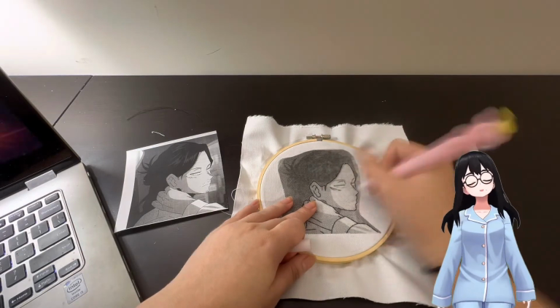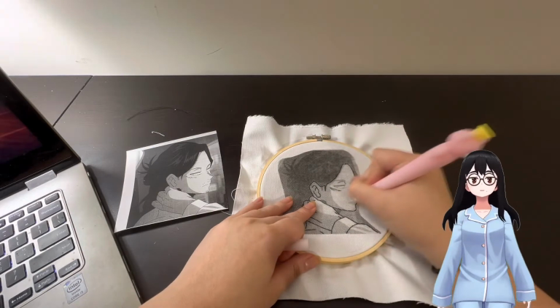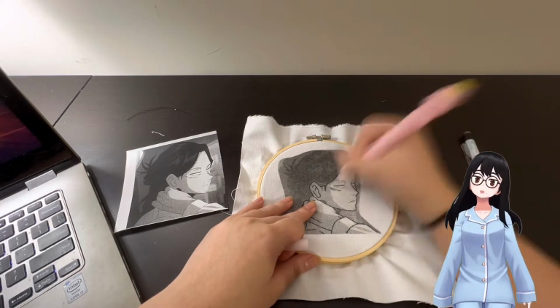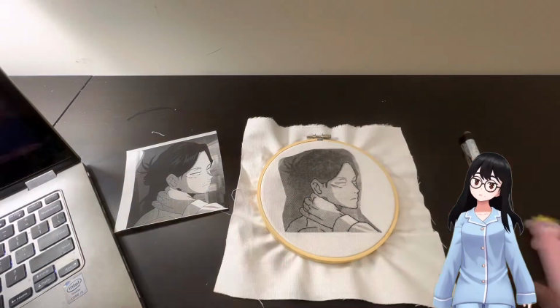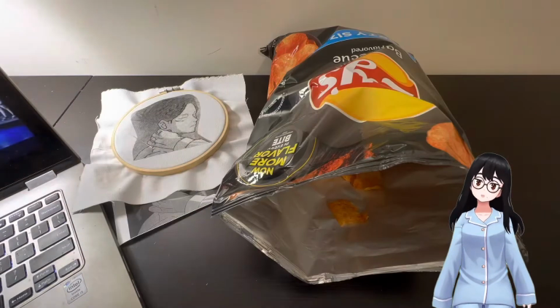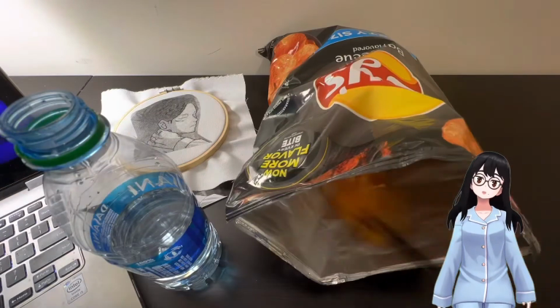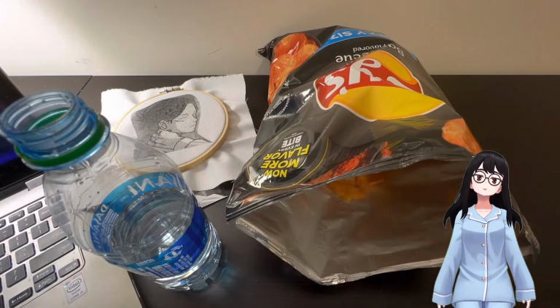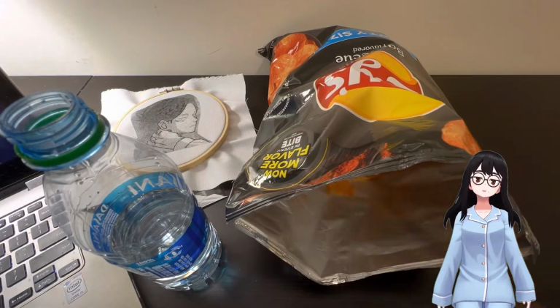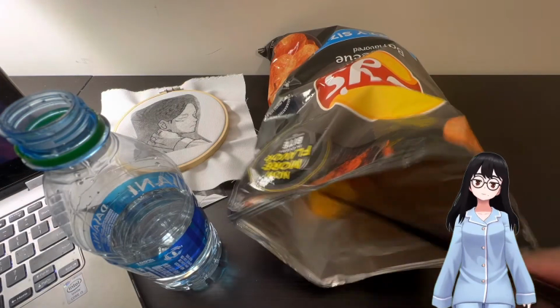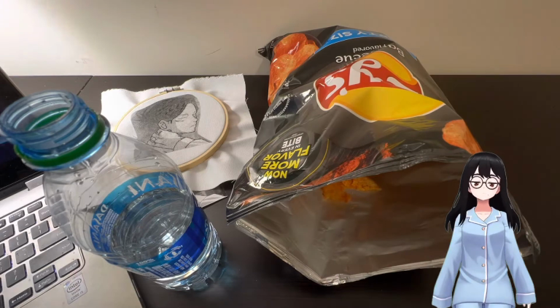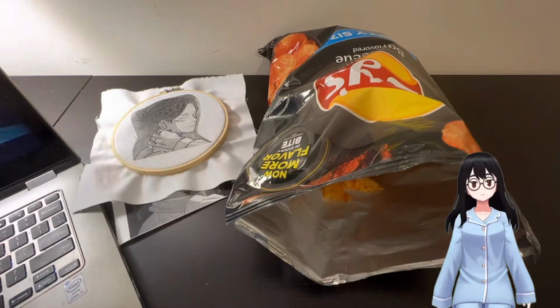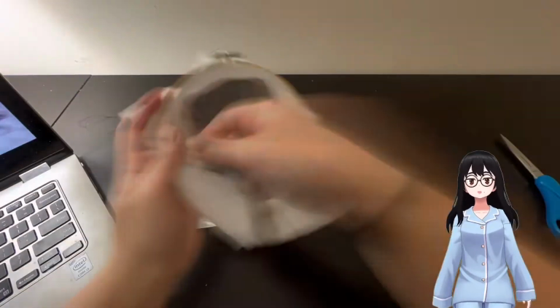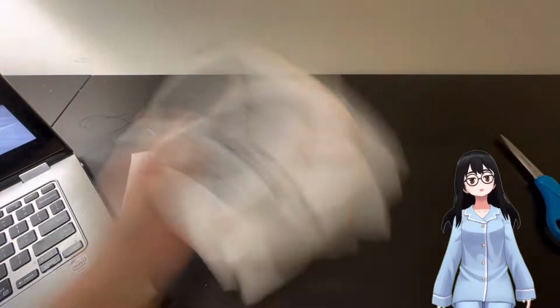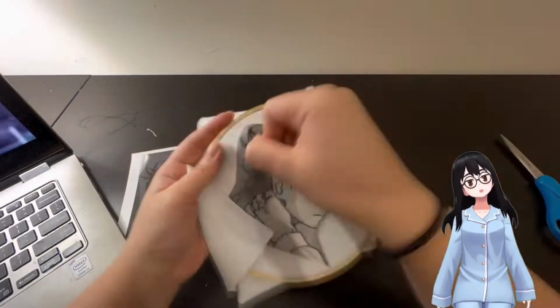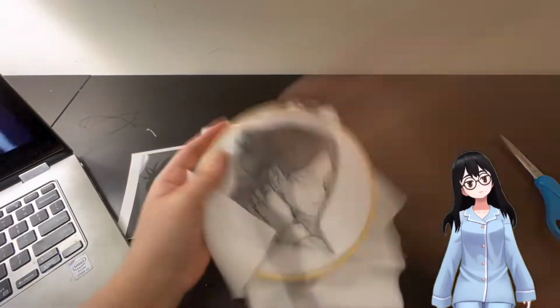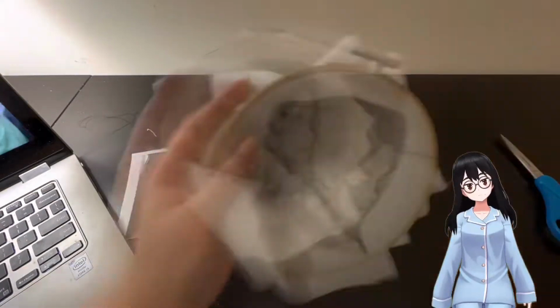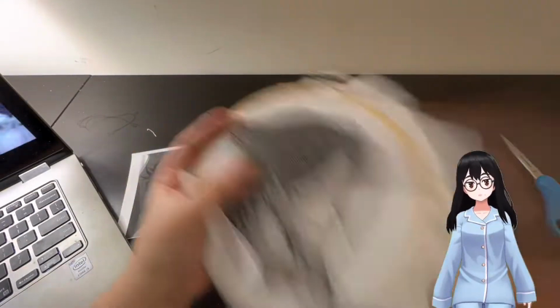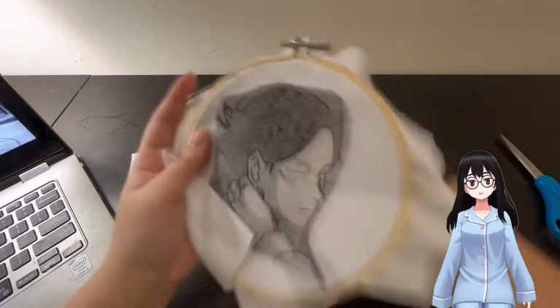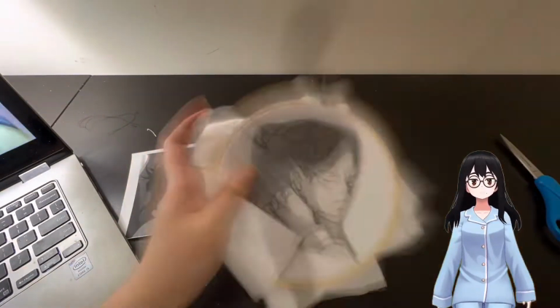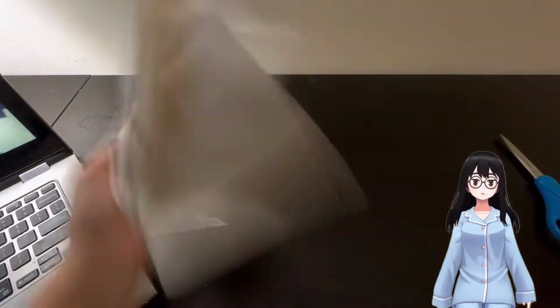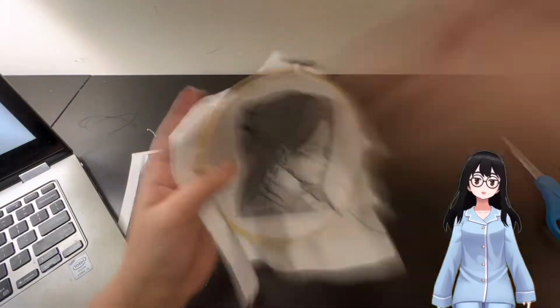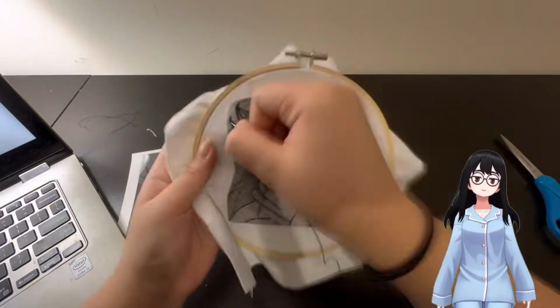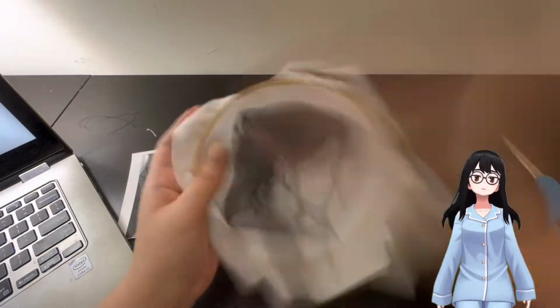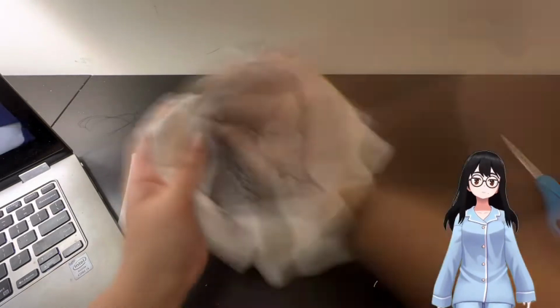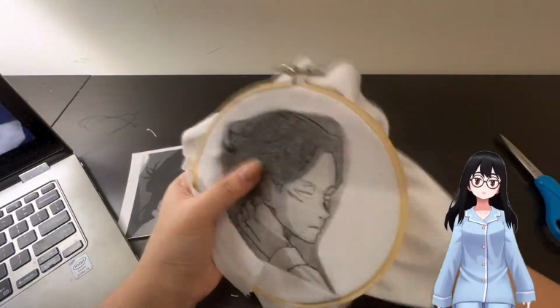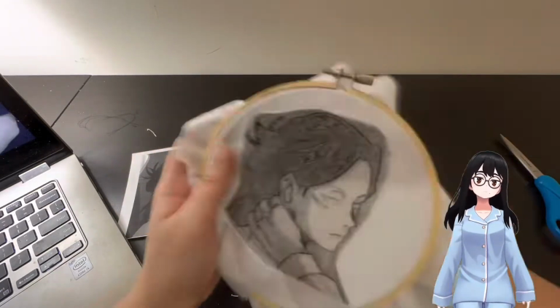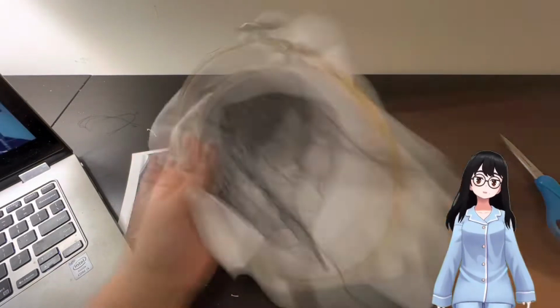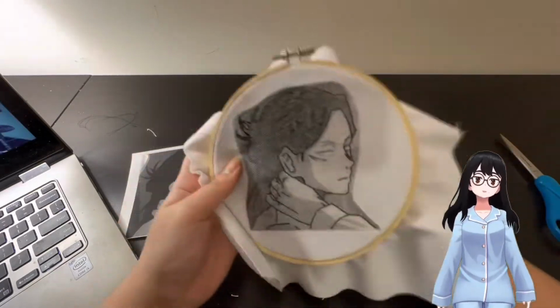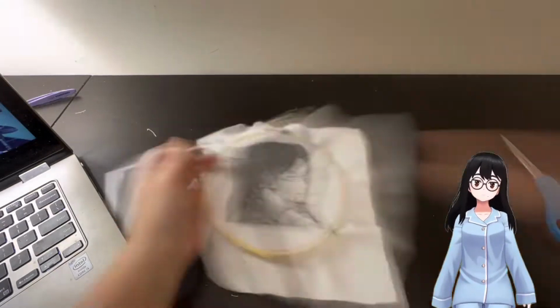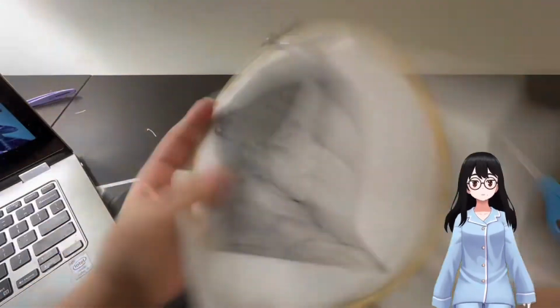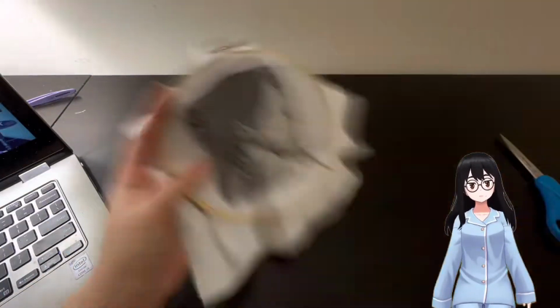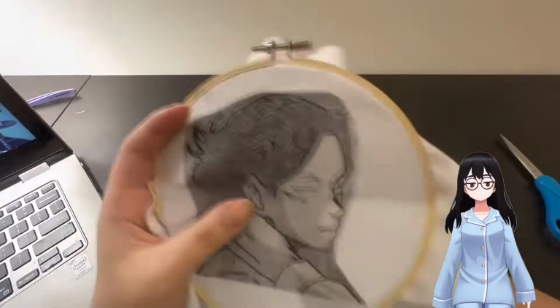Here I'm just tracing some of the smaller details that were beginning to rub off, and then I took a little snack break — yes, I am eating chips with chopsticks because I didn't want to dirty my fingers. This embroidery took me around two days to do.